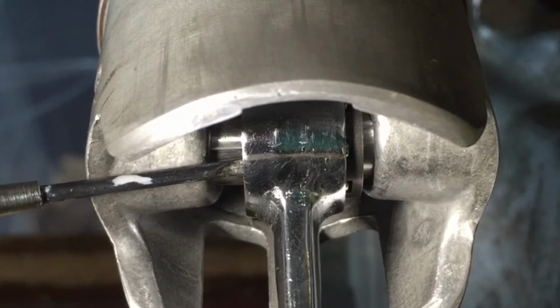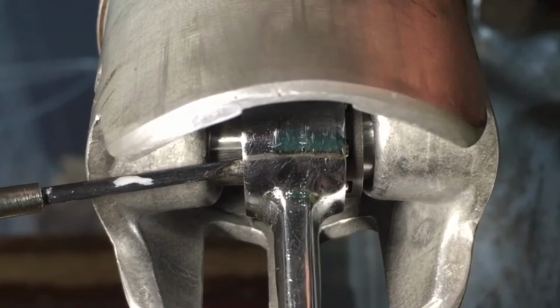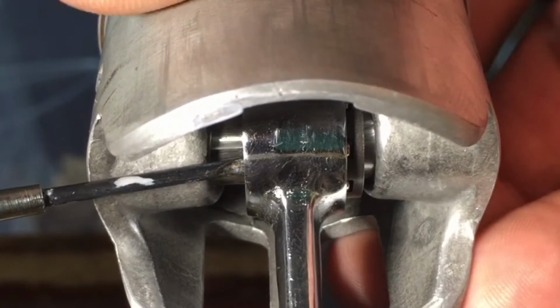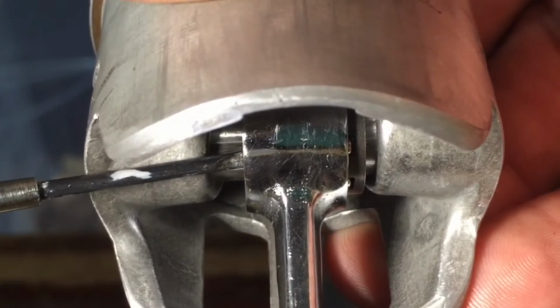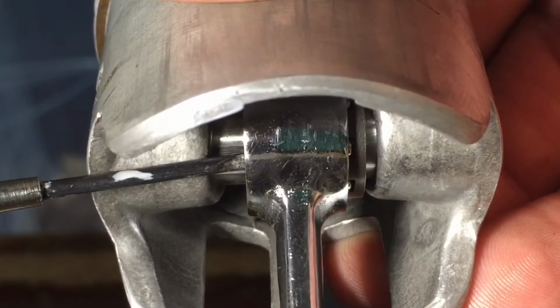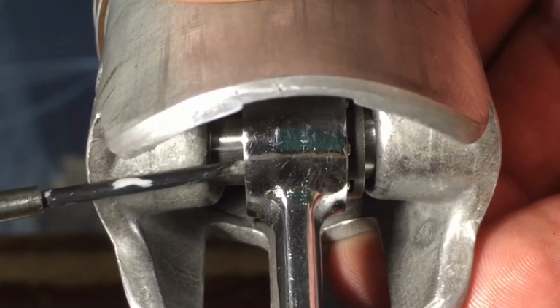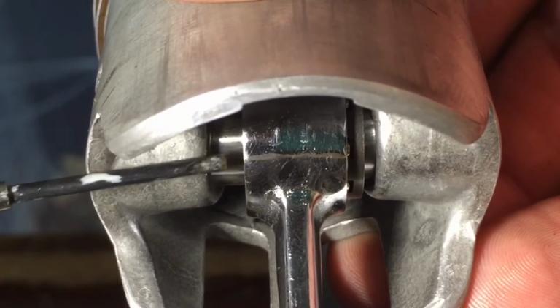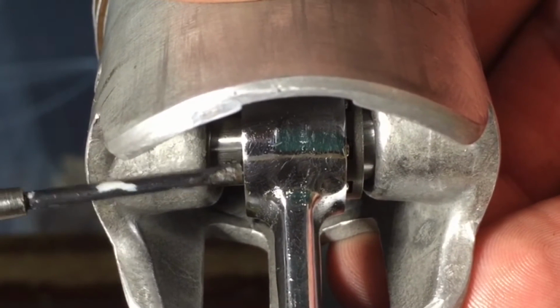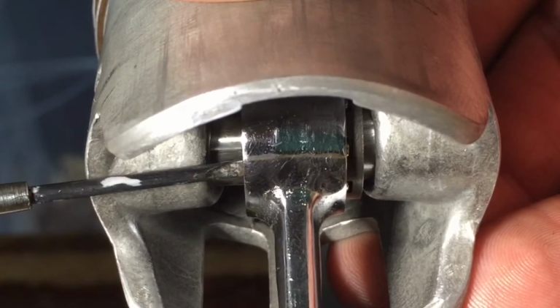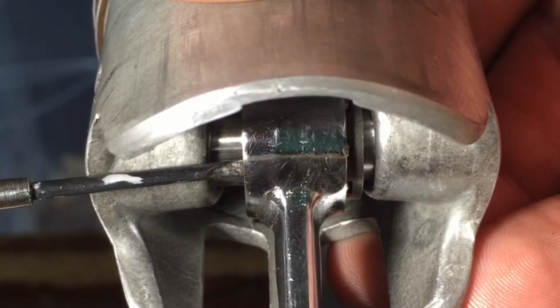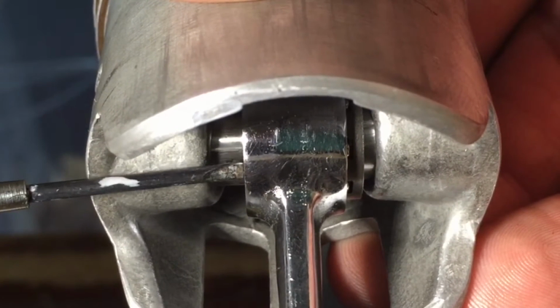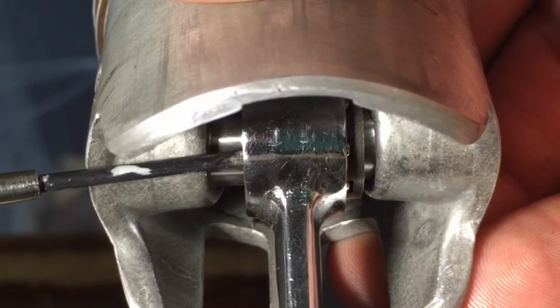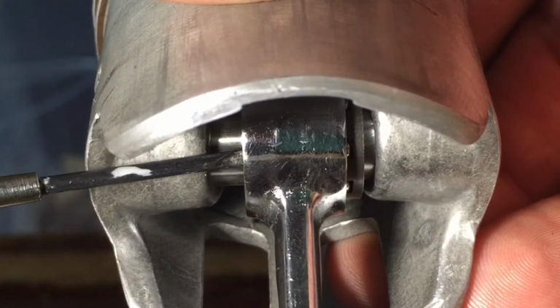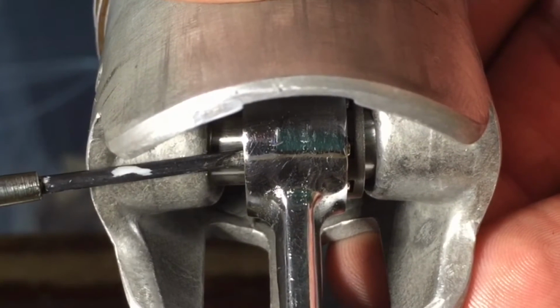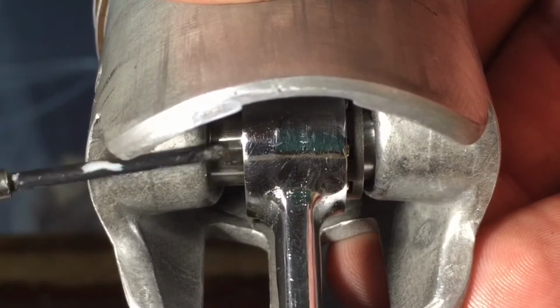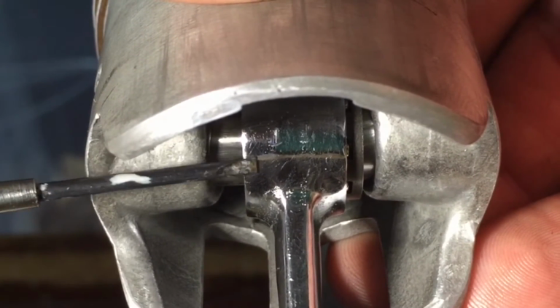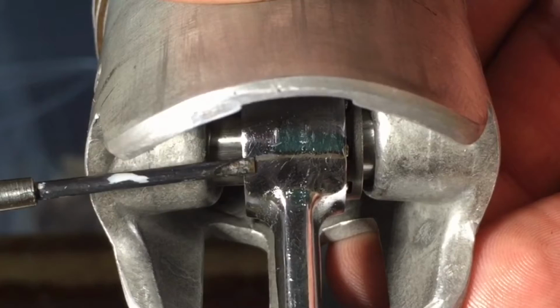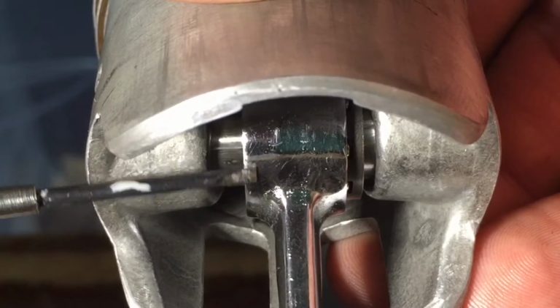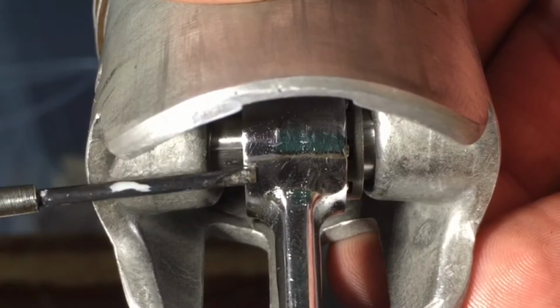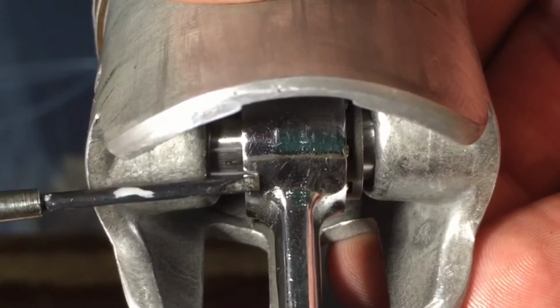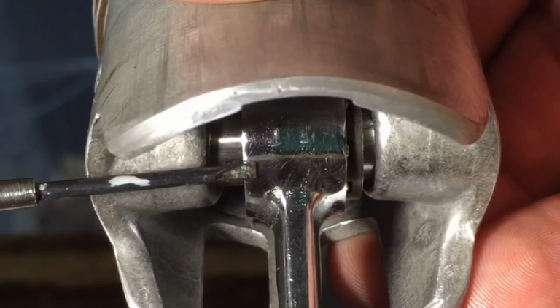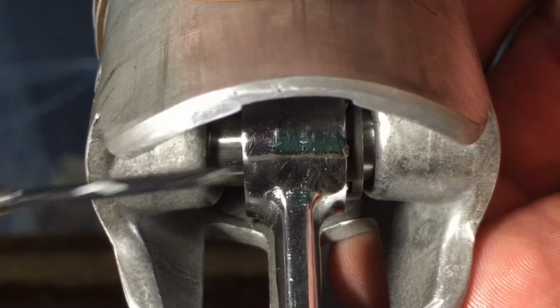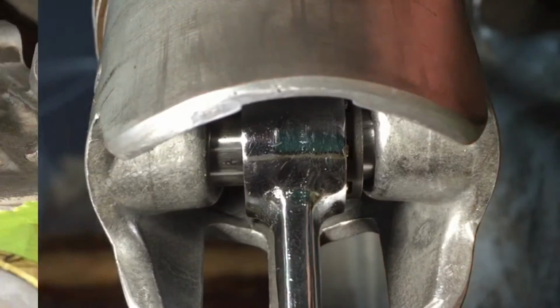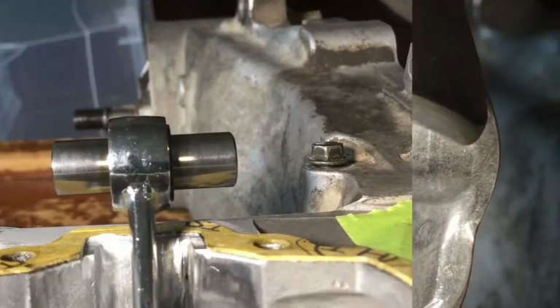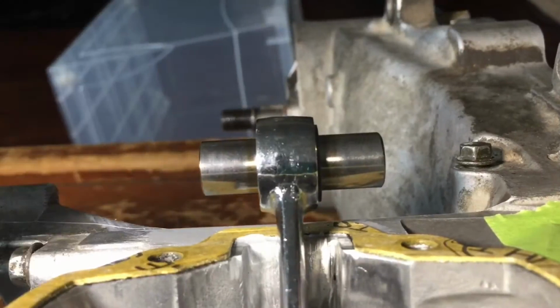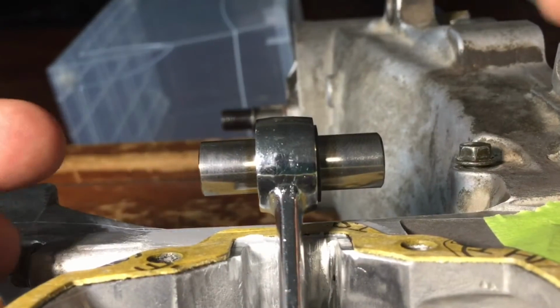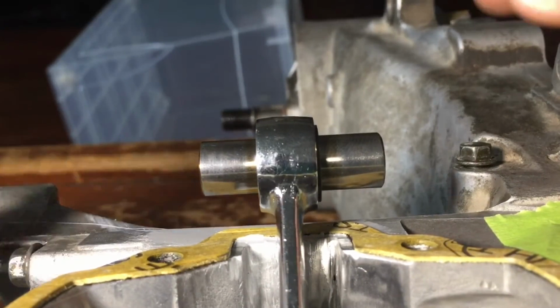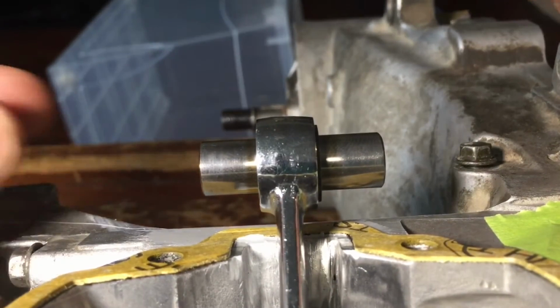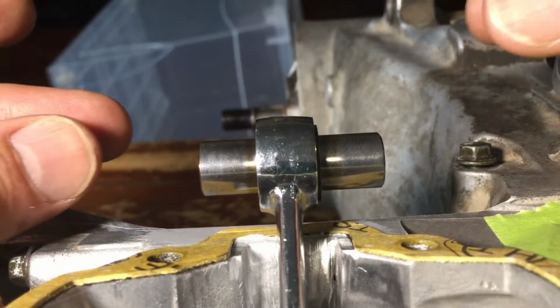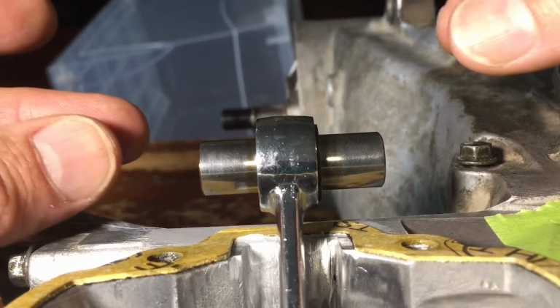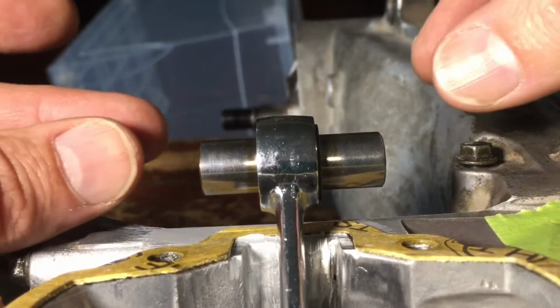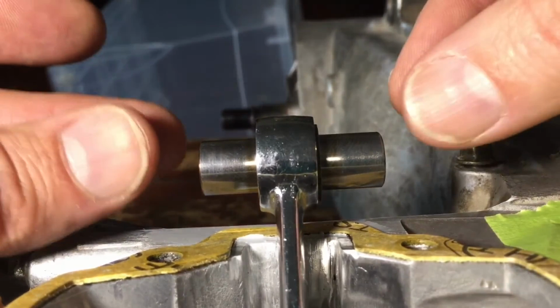It's supposed to be high quality, but look at how much play there is. See the tip of the screwdriver going in right about to there — that's the amount of play with the aftermarket bearing.